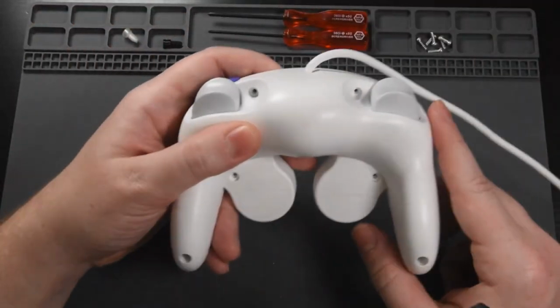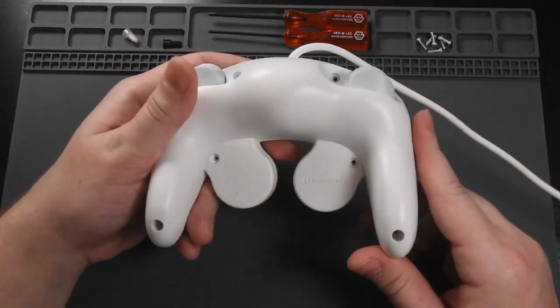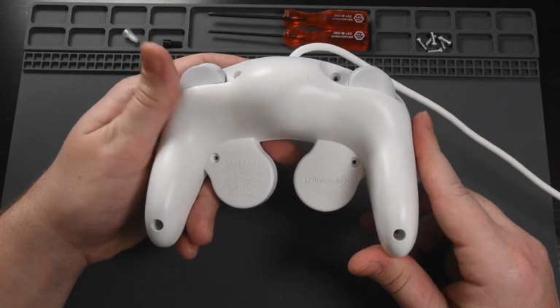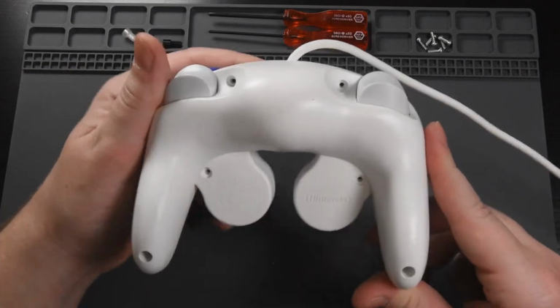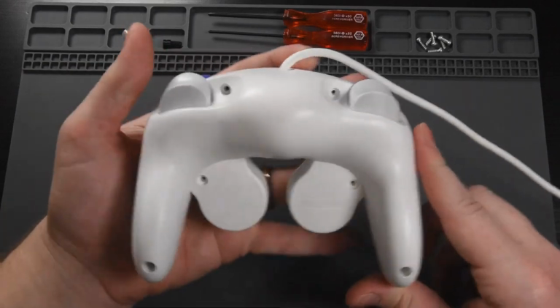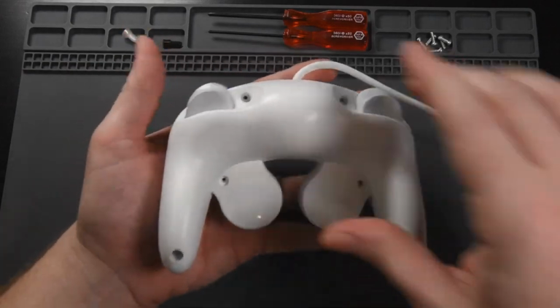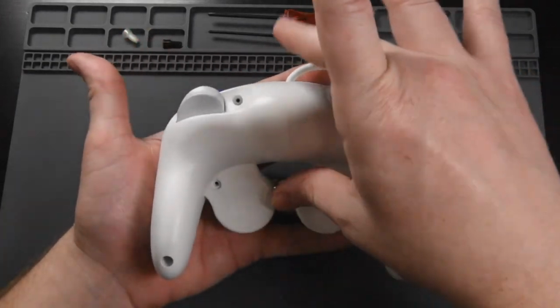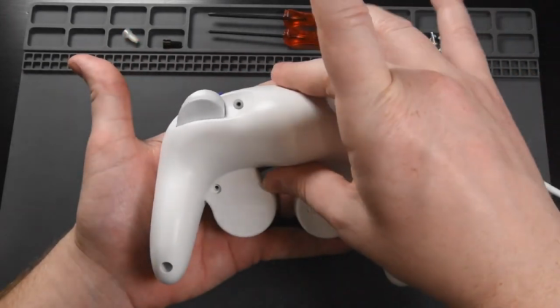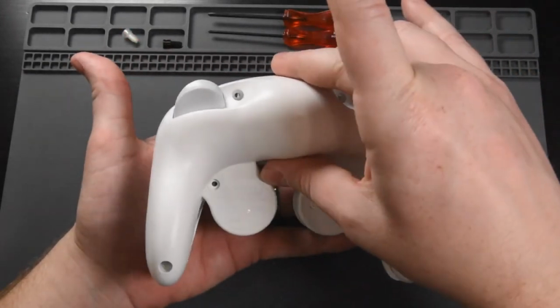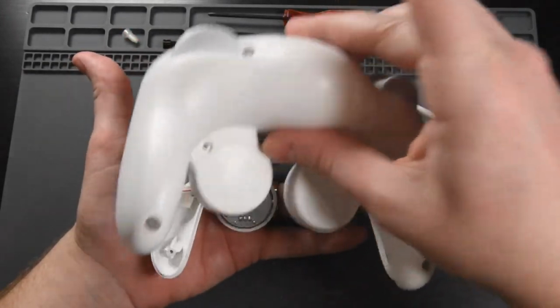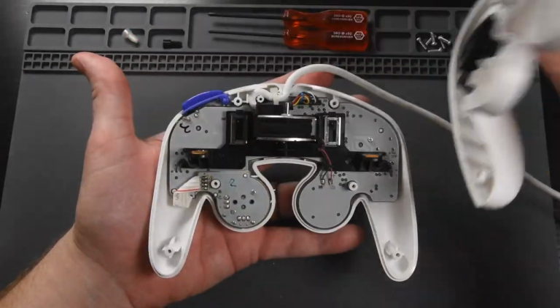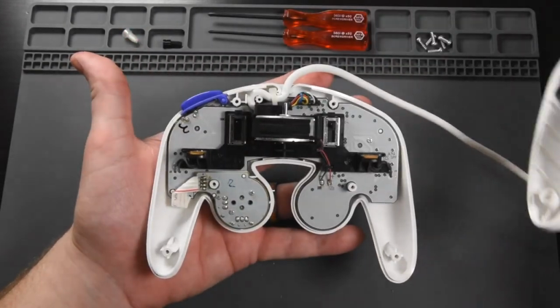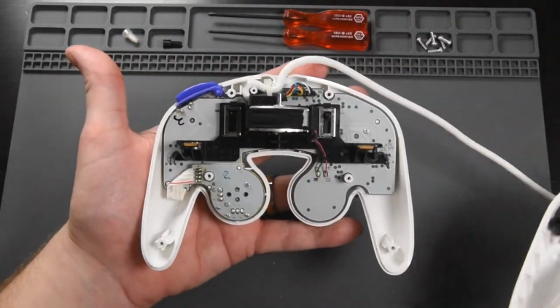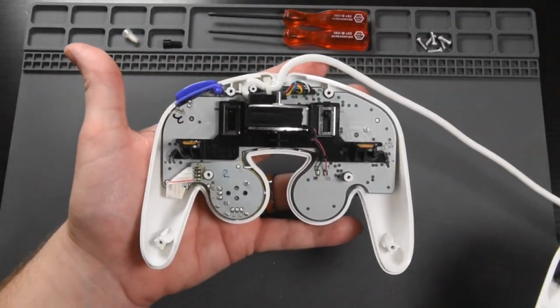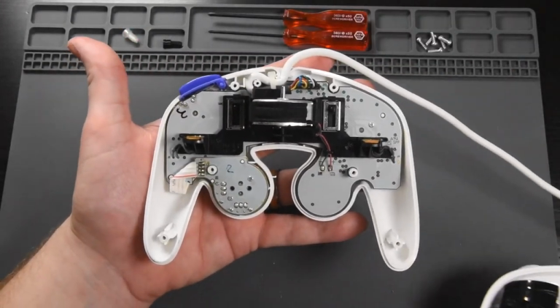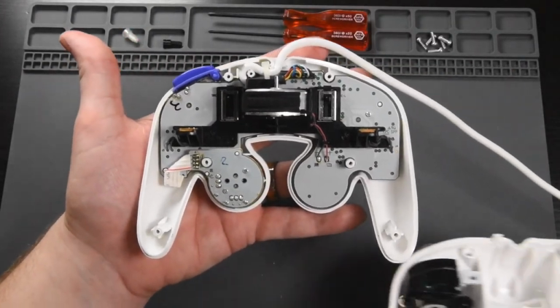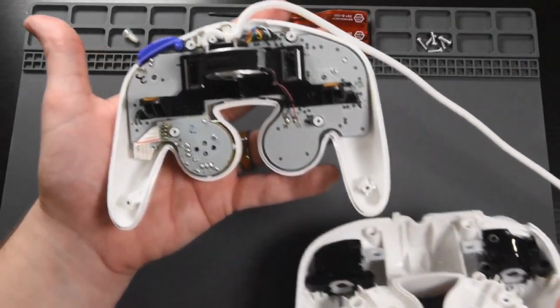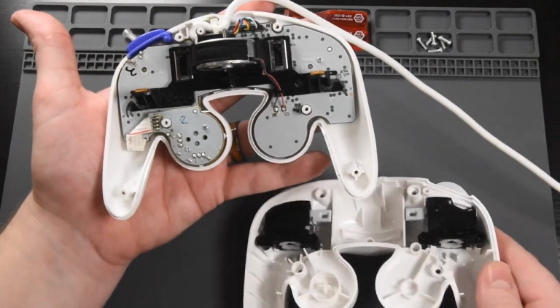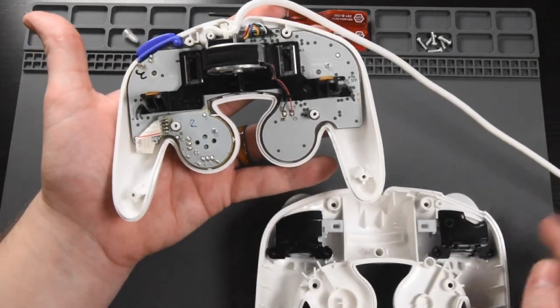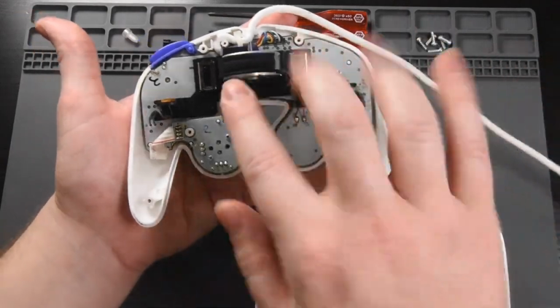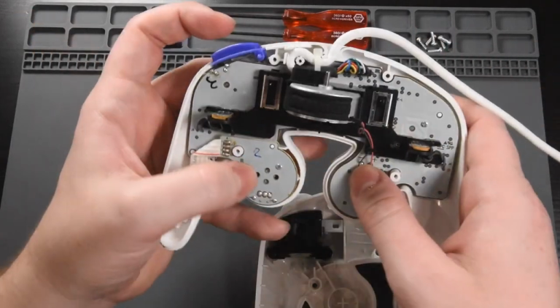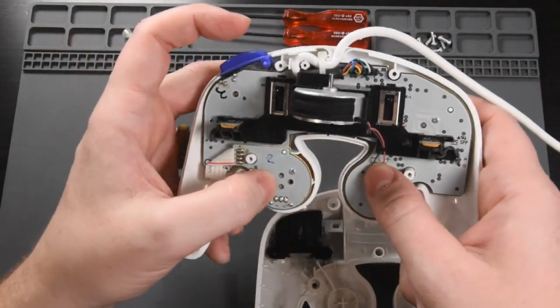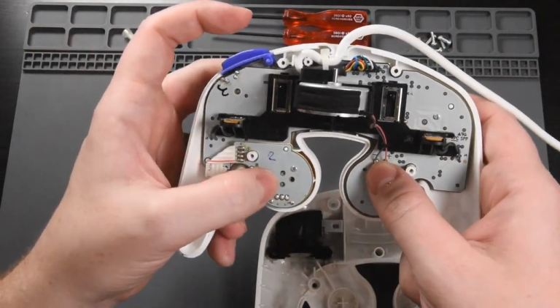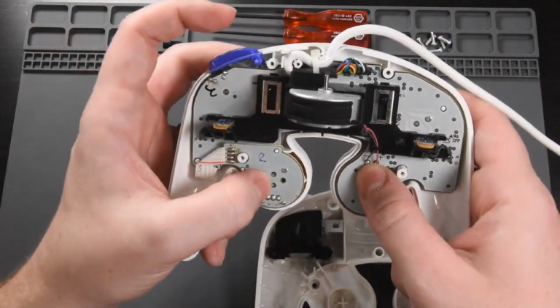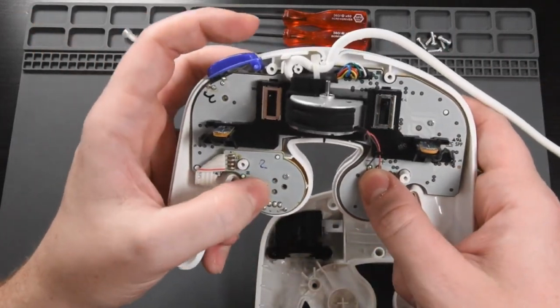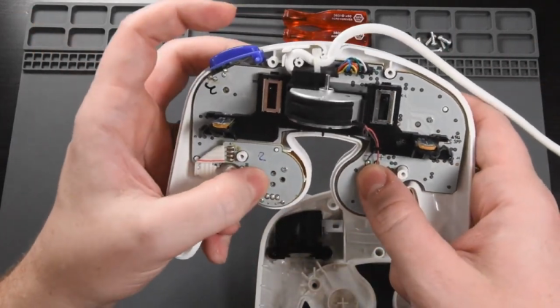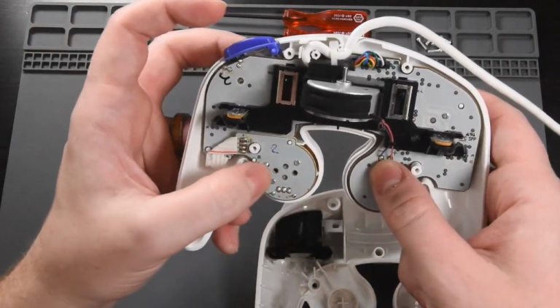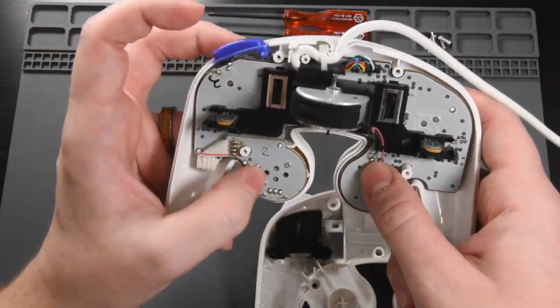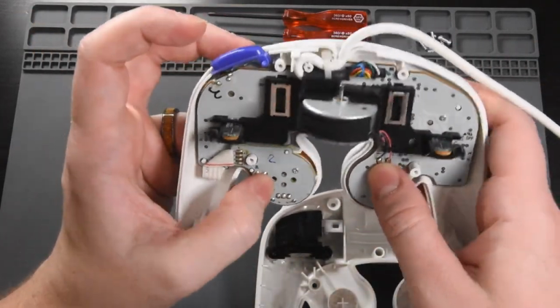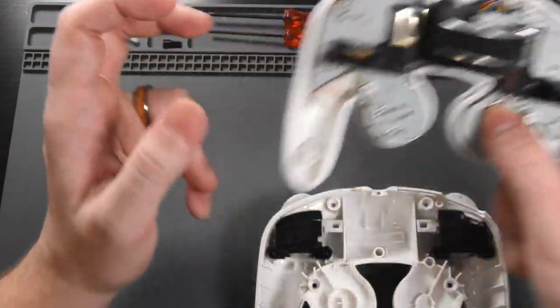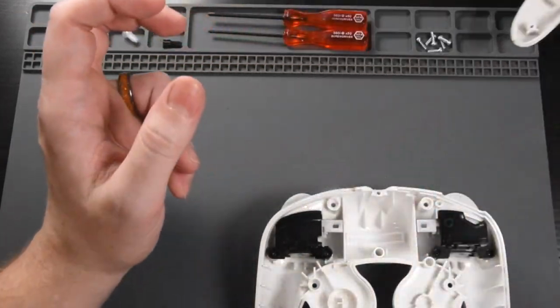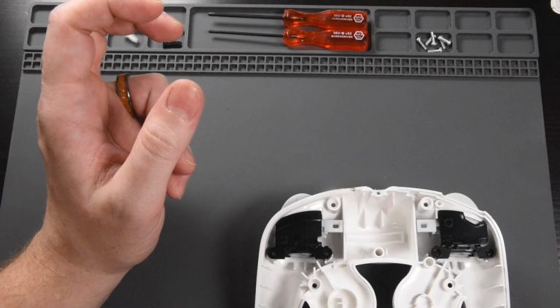Once all of the screws are out, you can remove the bottom shell, and we don't need the shell that has all the buttons on it for now. We can just set that to the side.